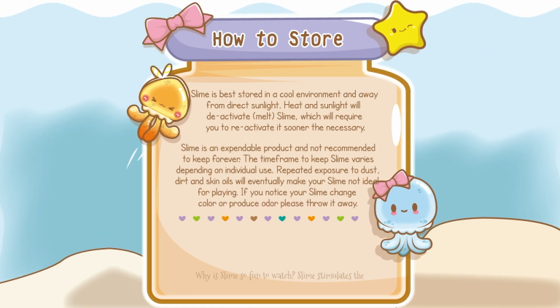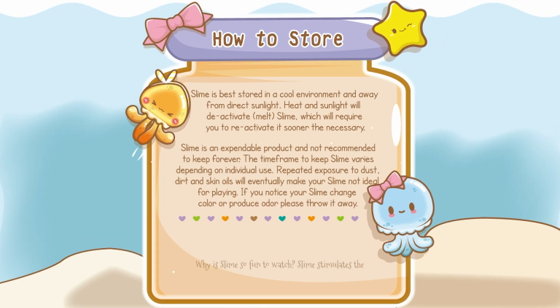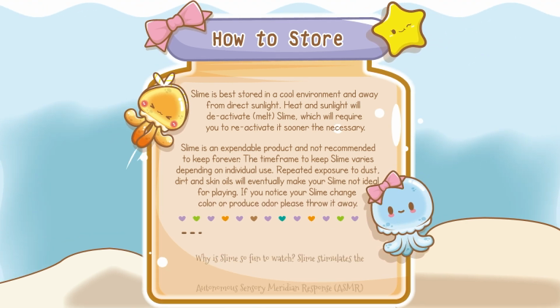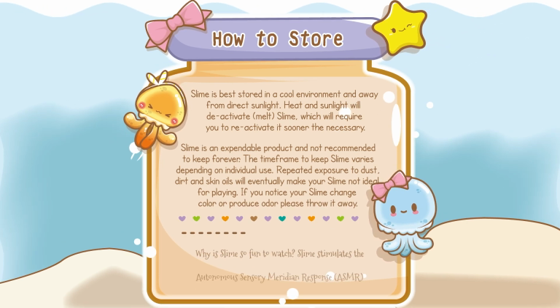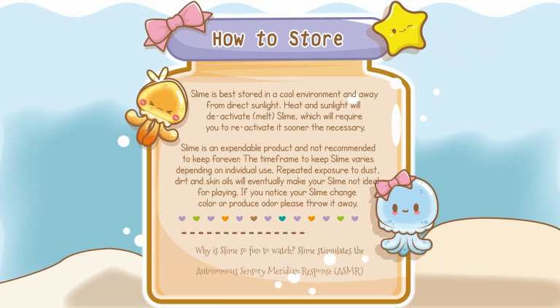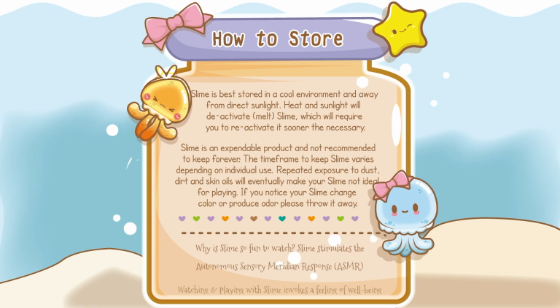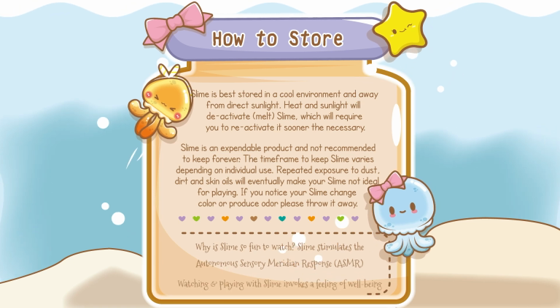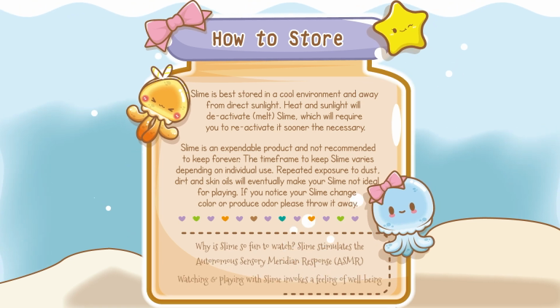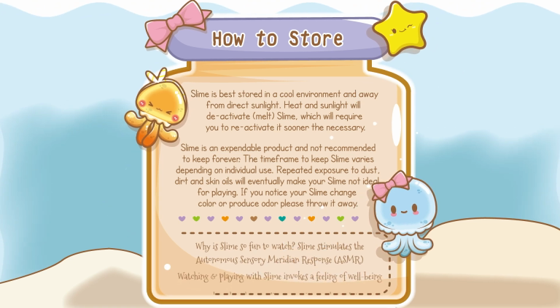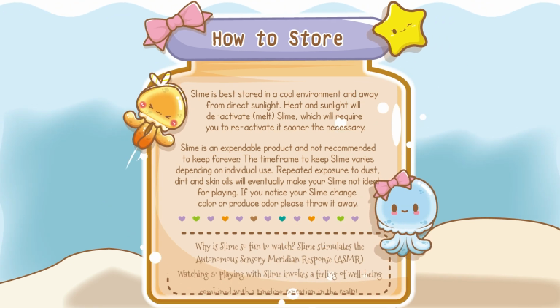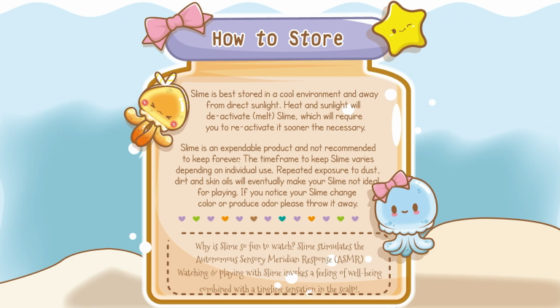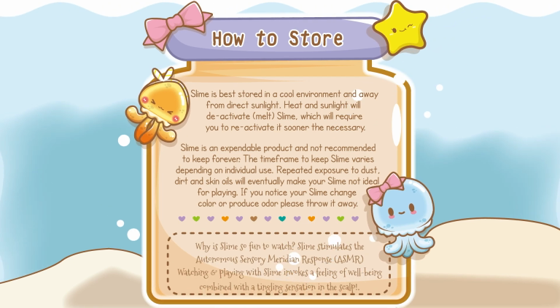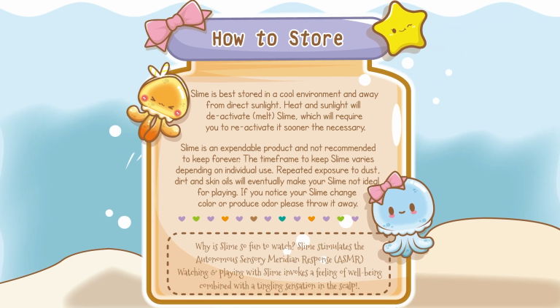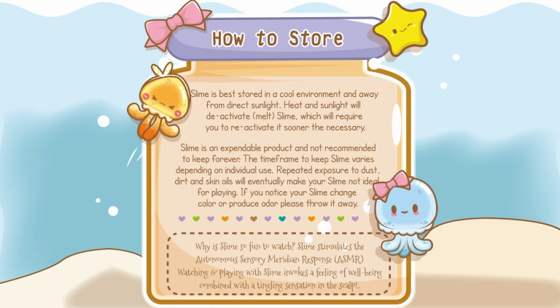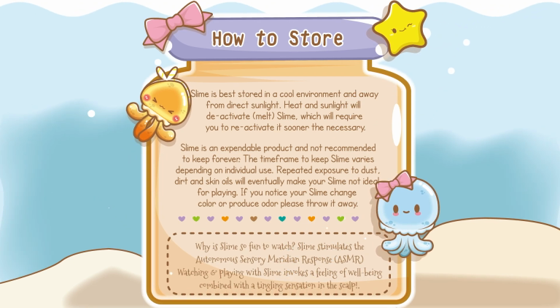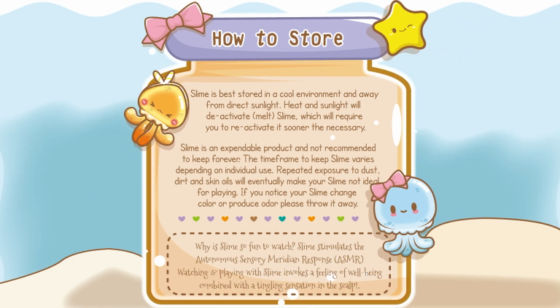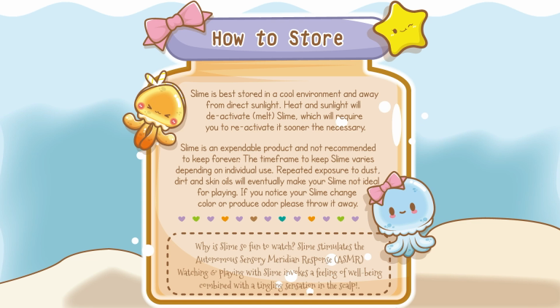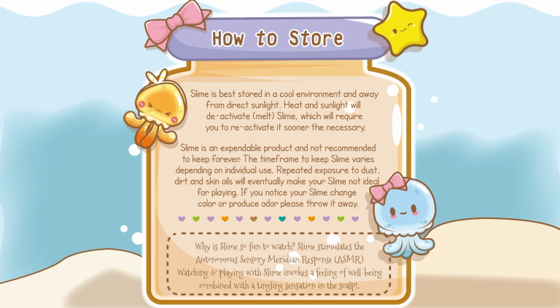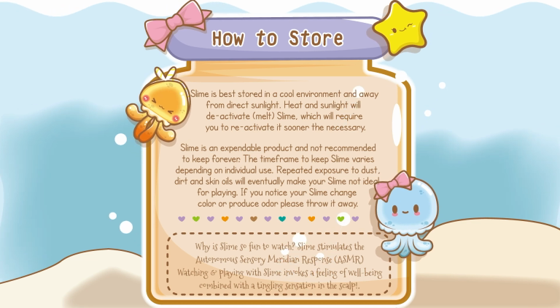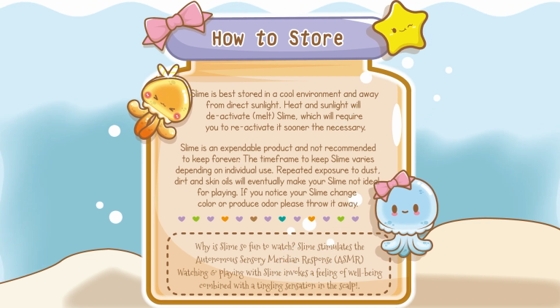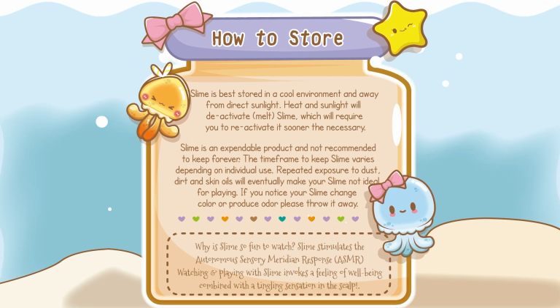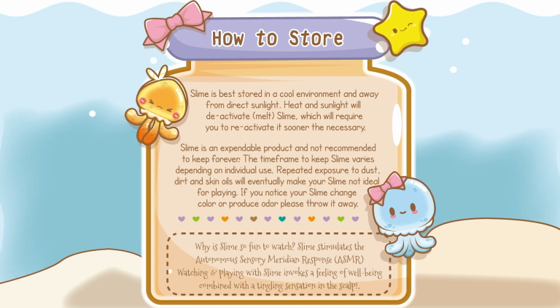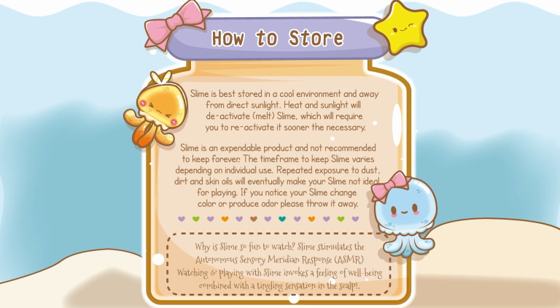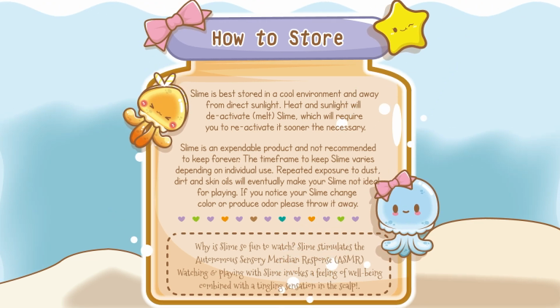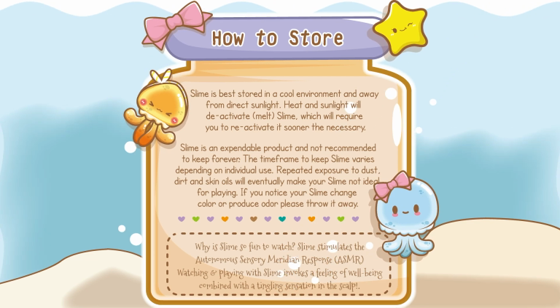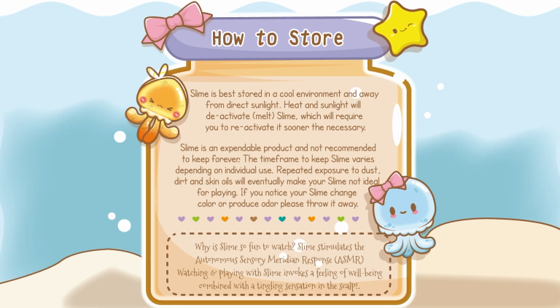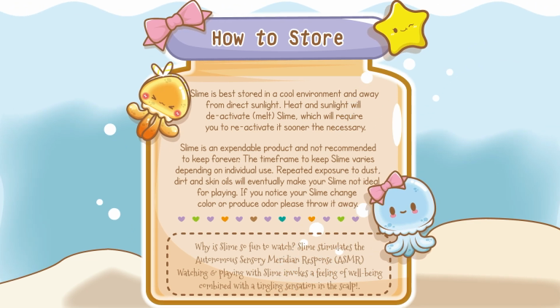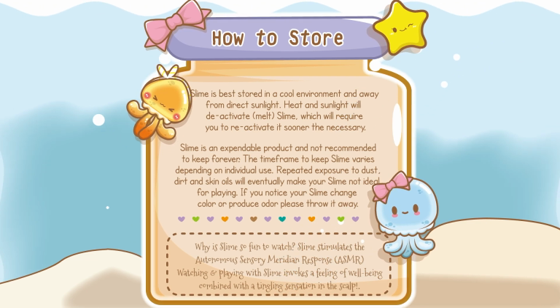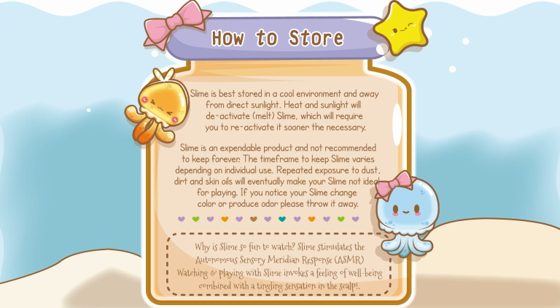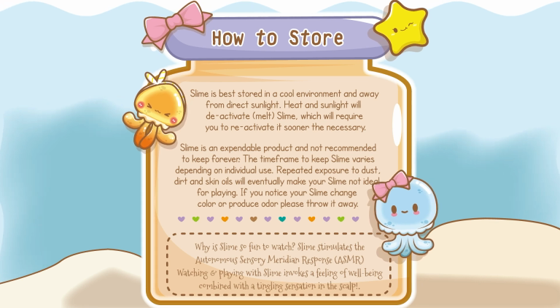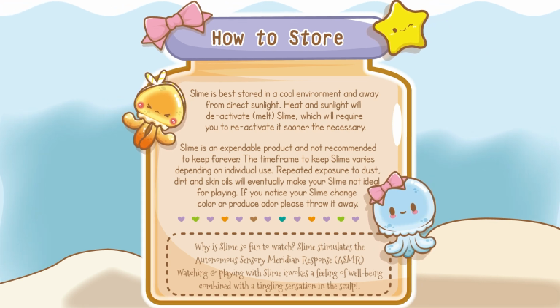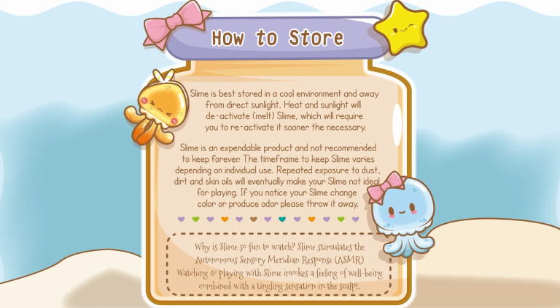Why is slime so fun to watch? Slime stimulates the autonomous sensory meridian response, aka ASMR! Watching and playing with slime invokes a feeling of well-being combined with a tingling sensation in the scalp.